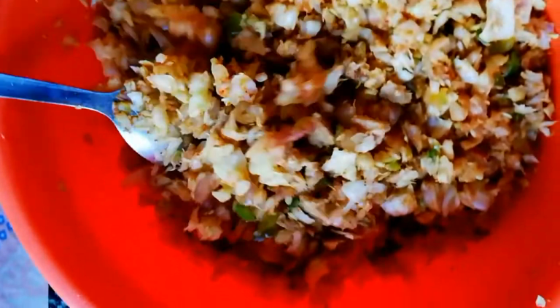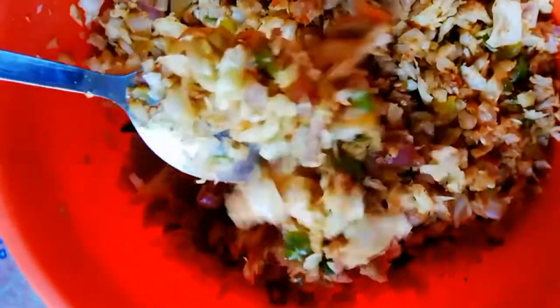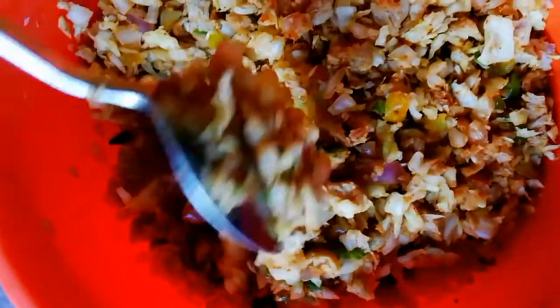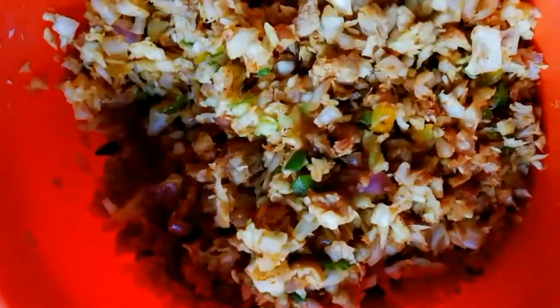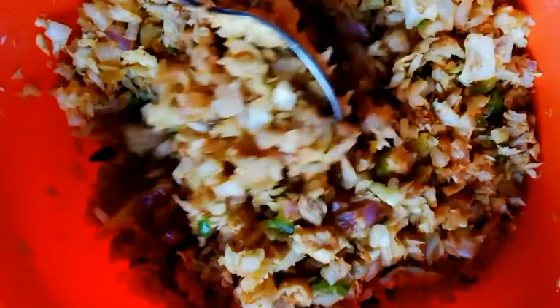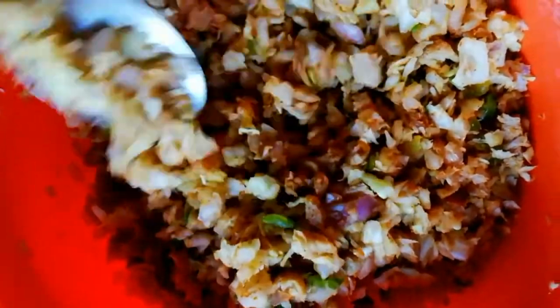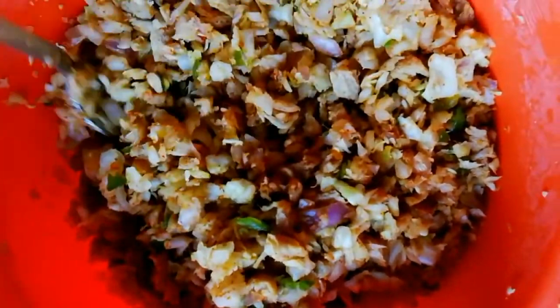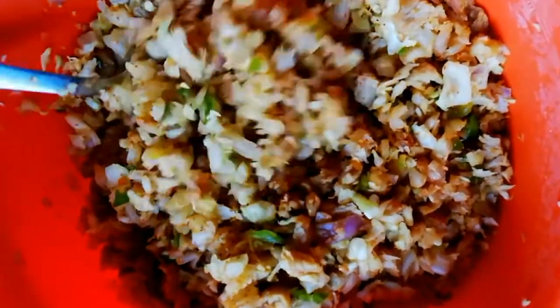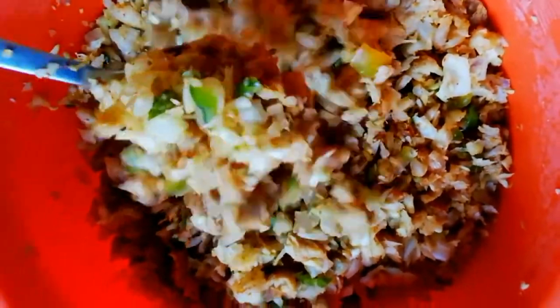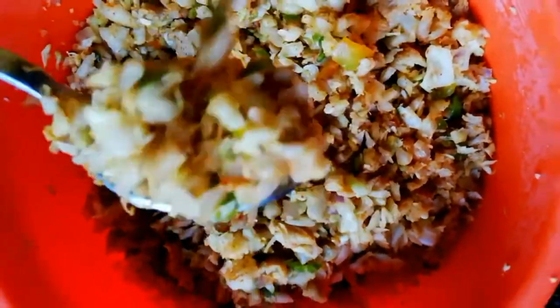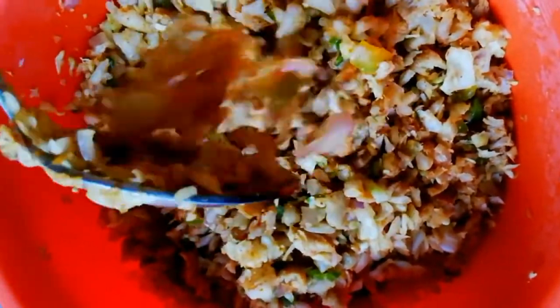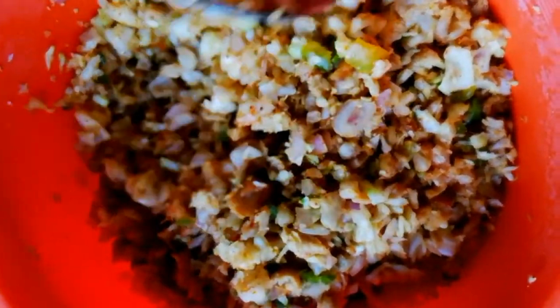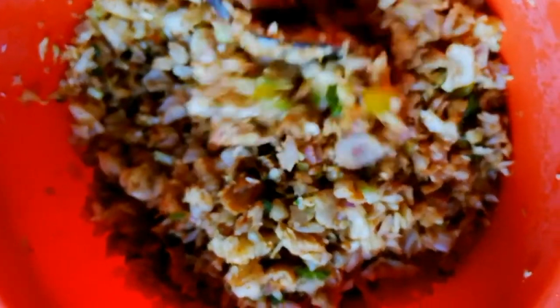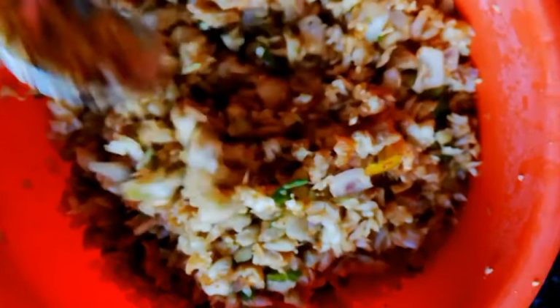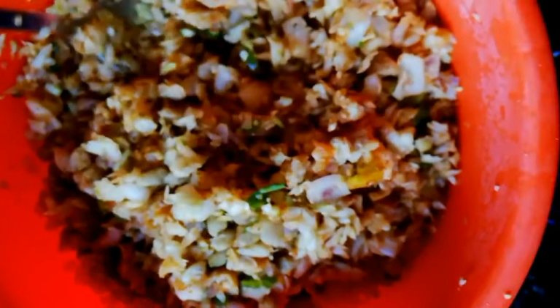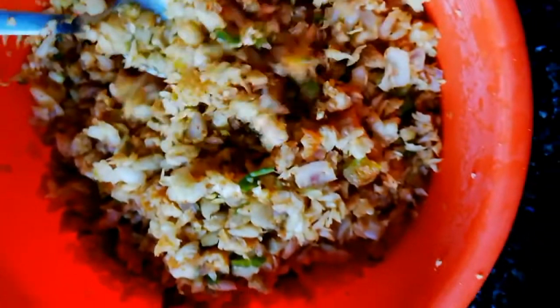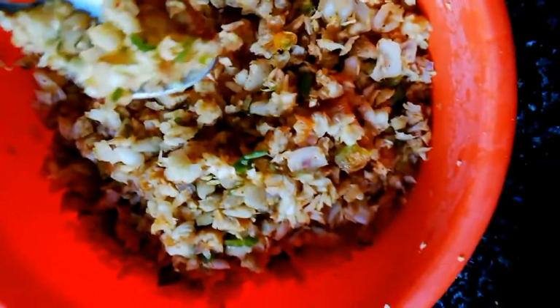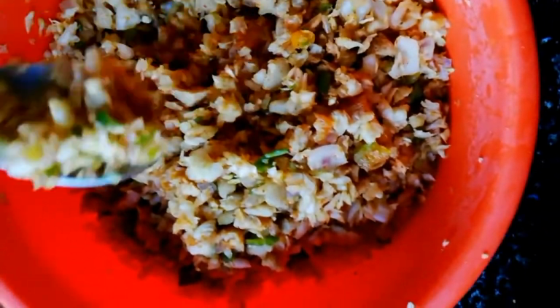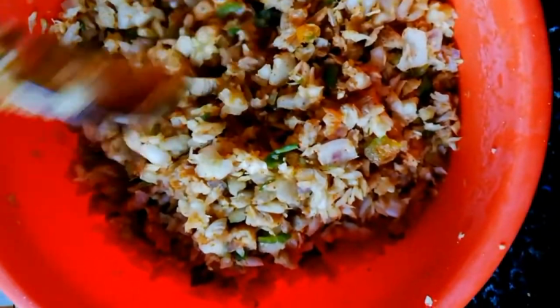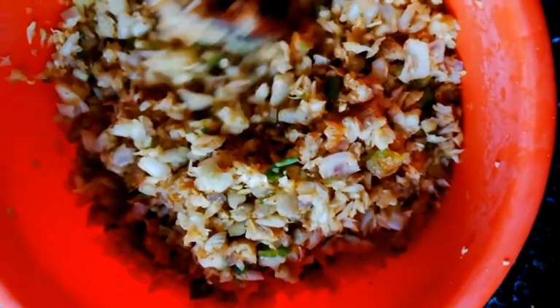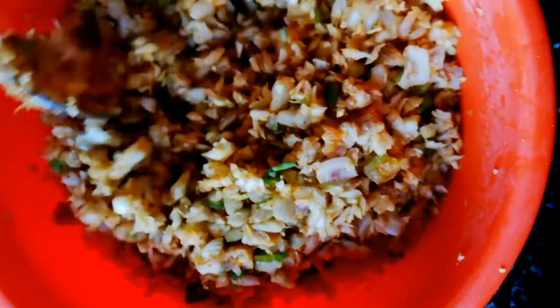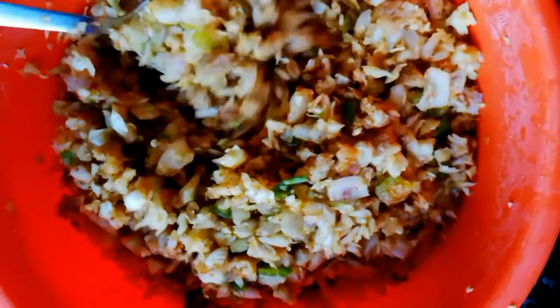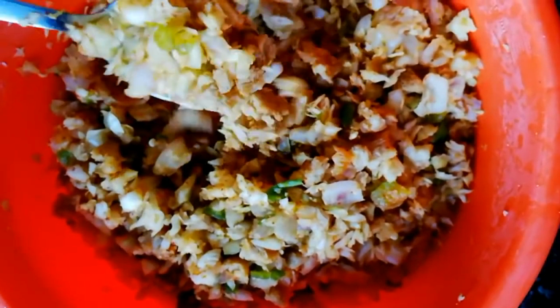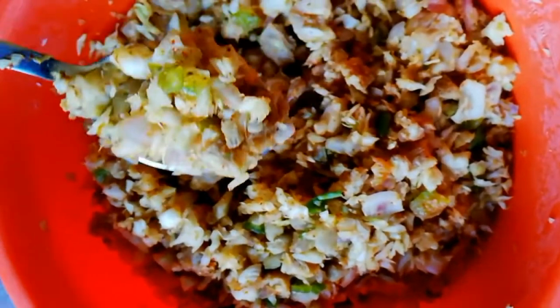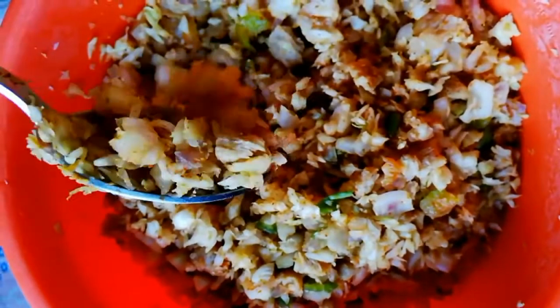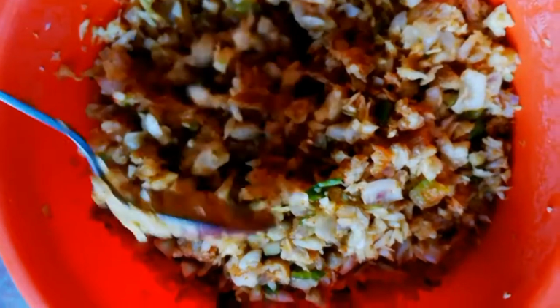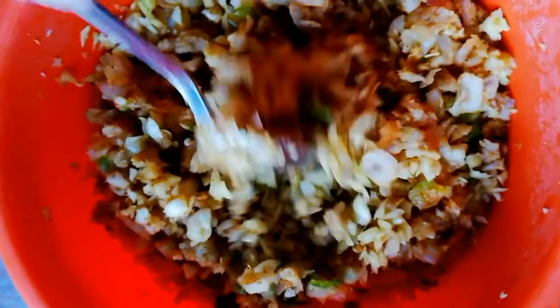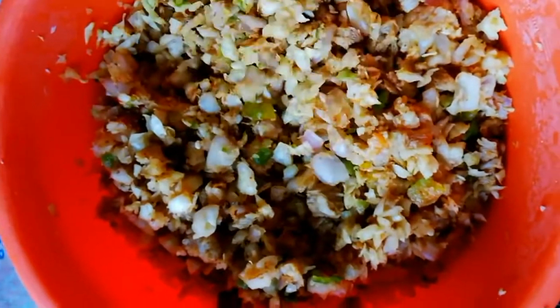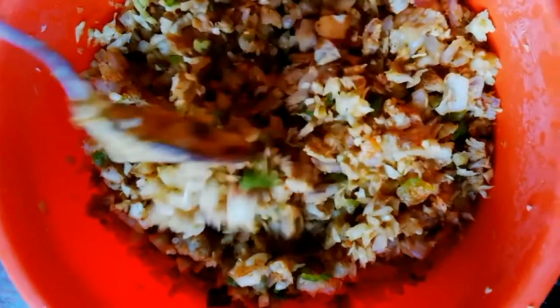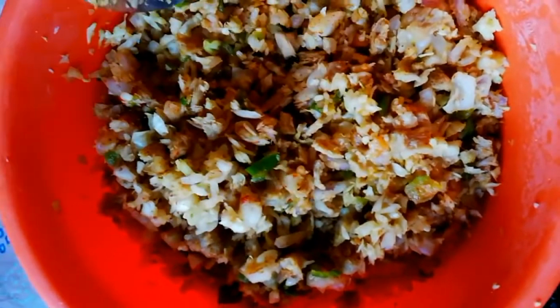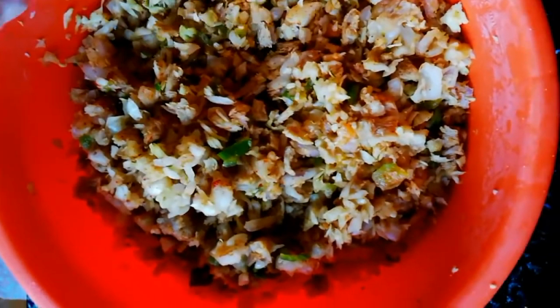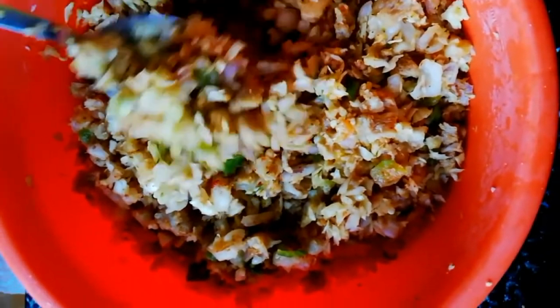I will add the filling into this dough. I will chop it up. I have added the filling and I also added some green chili and onion.